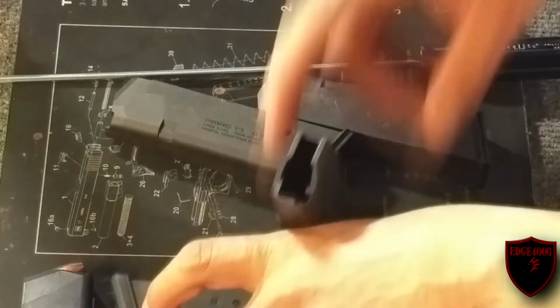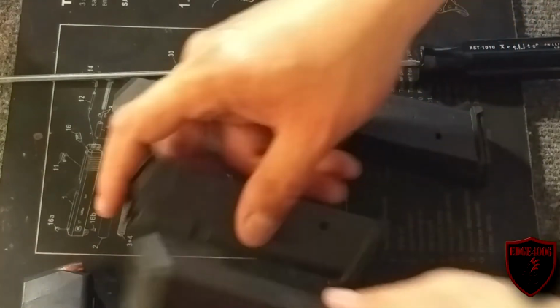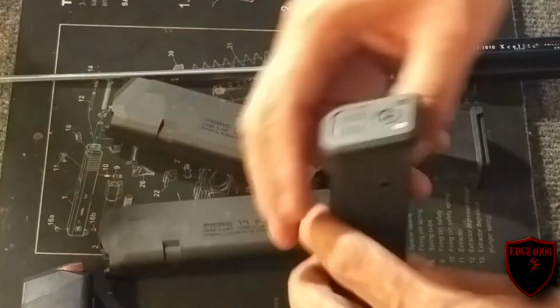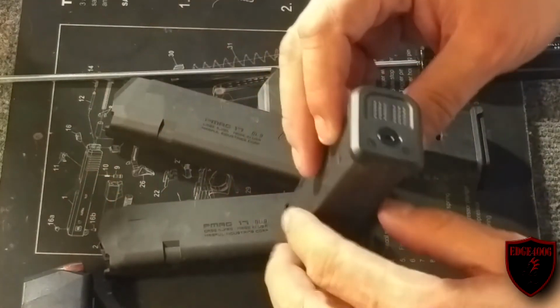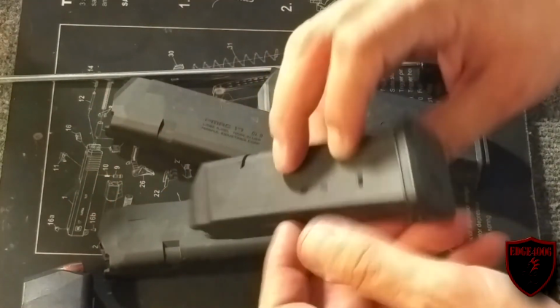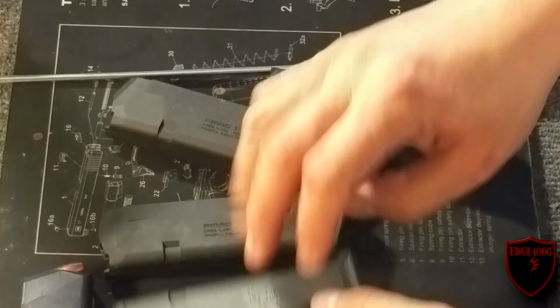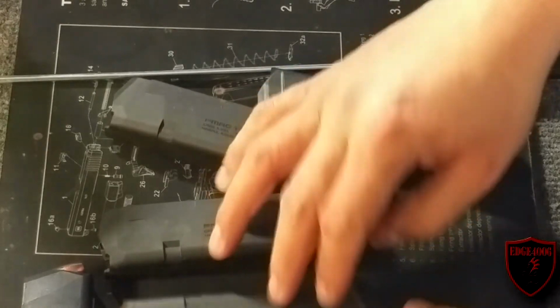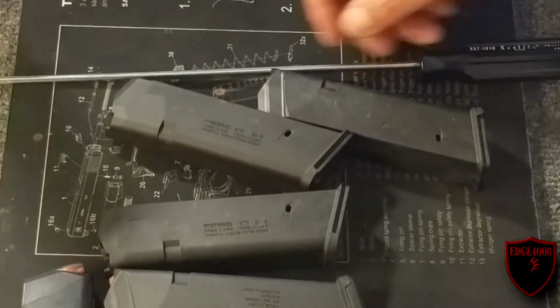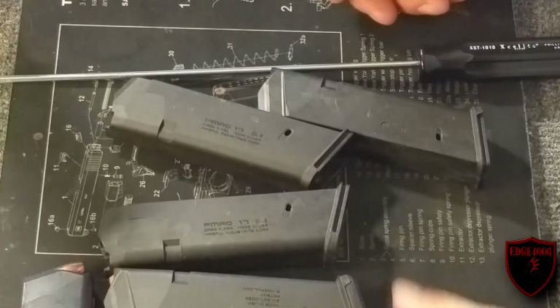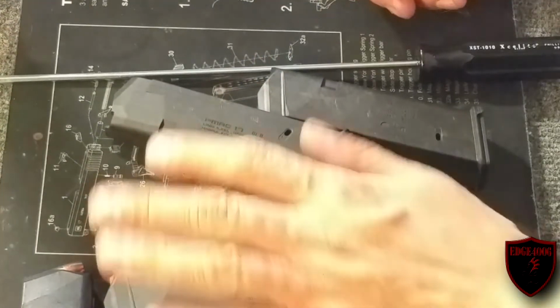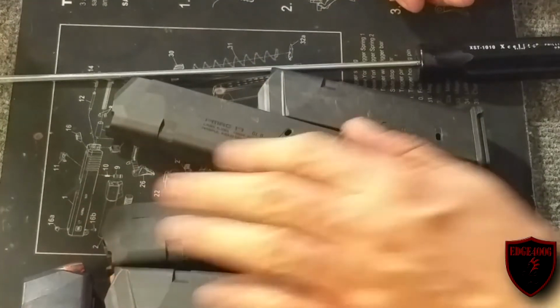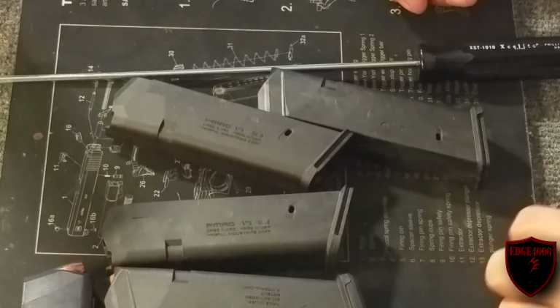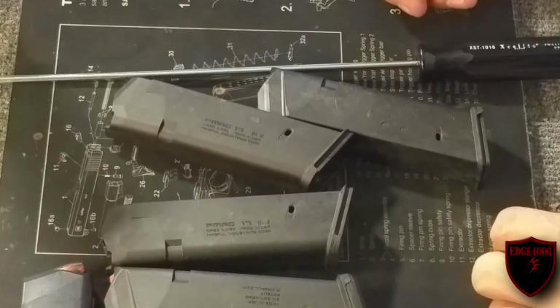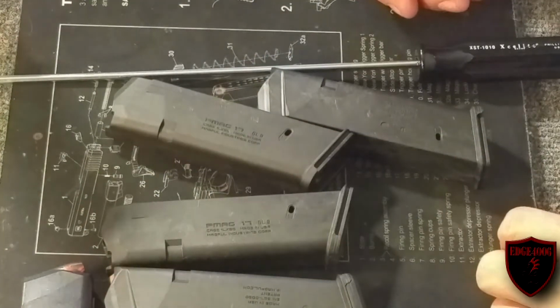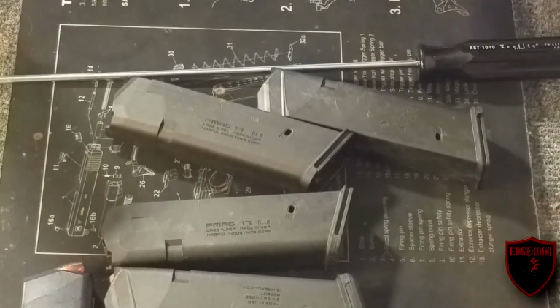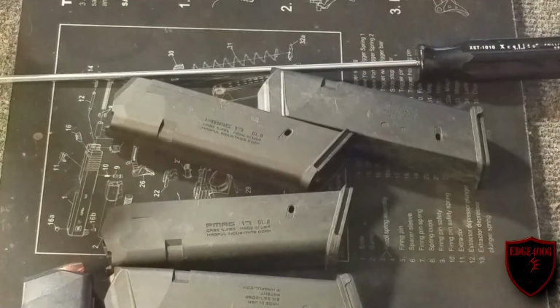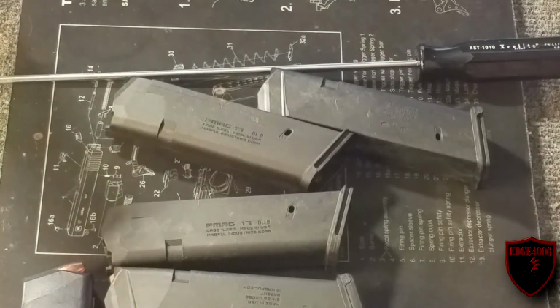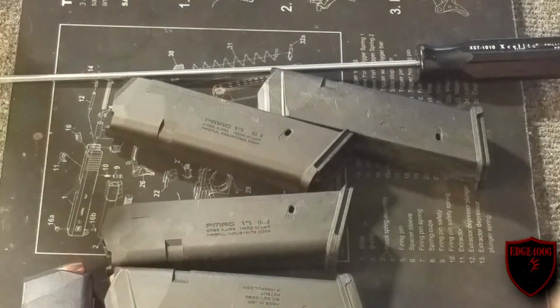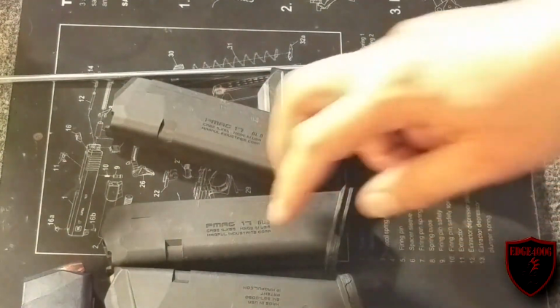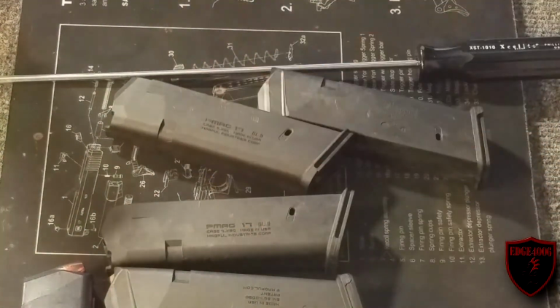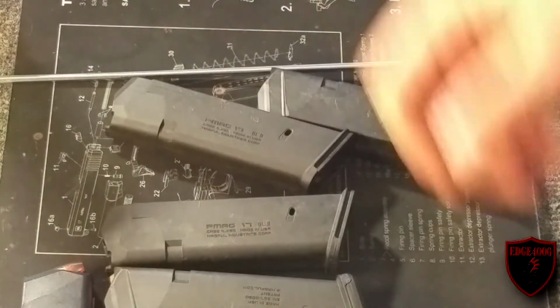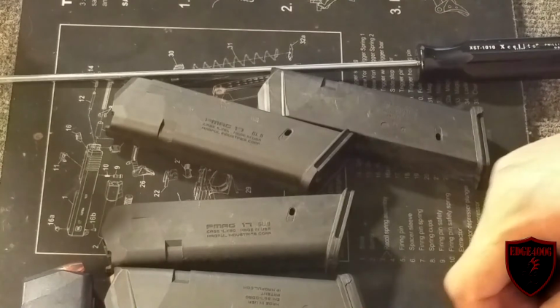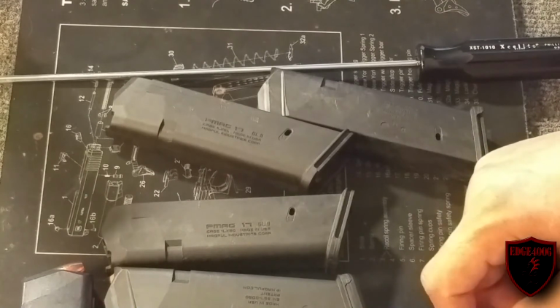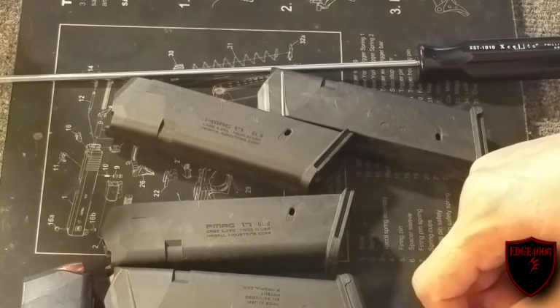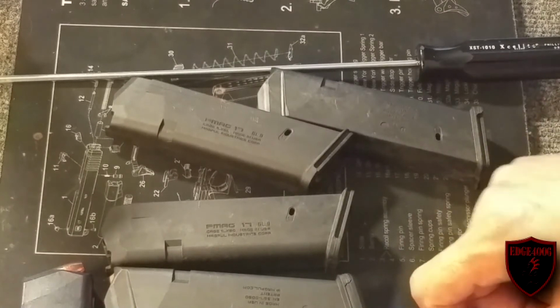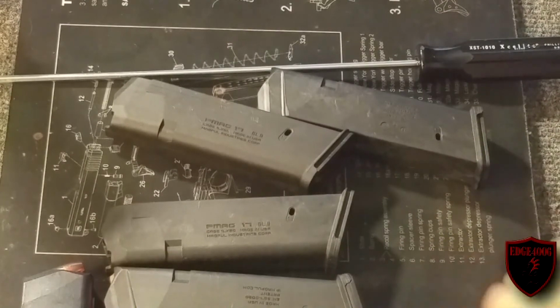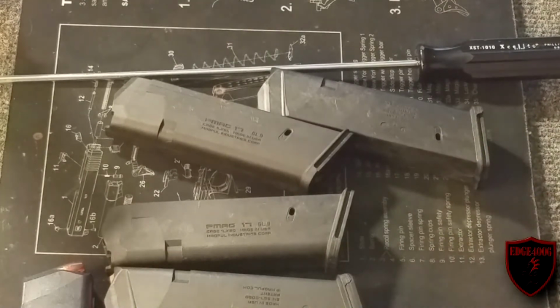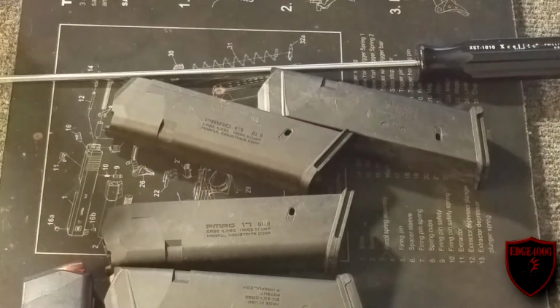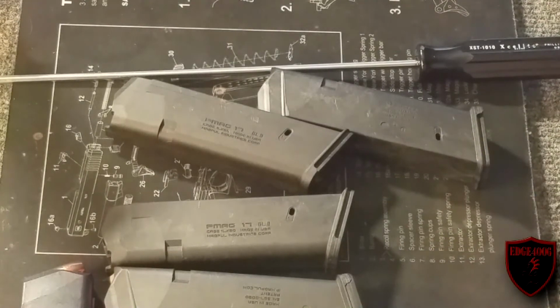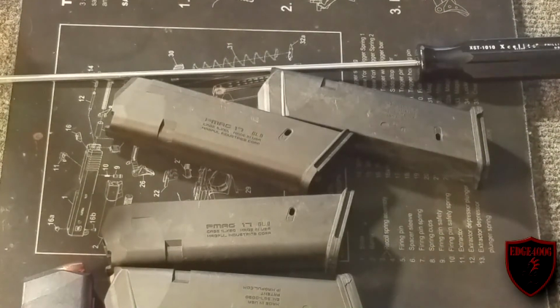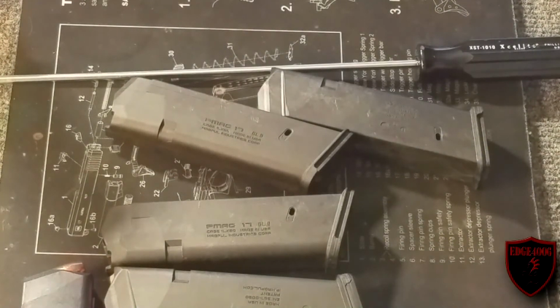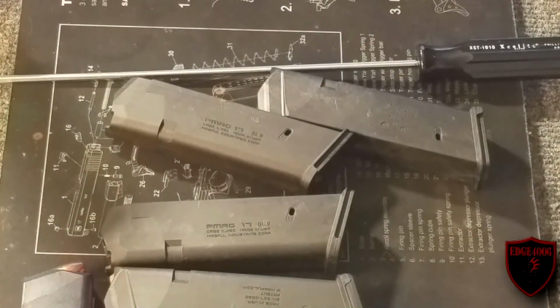I wanted to just do a quick video on that, and I'll do an update once I get a bunch of rounds through these and see how they're doing. So far everything looks good, but then again I haven't shot them yet. Edge40006 signing out — fight the good fight, keep your groups tight.